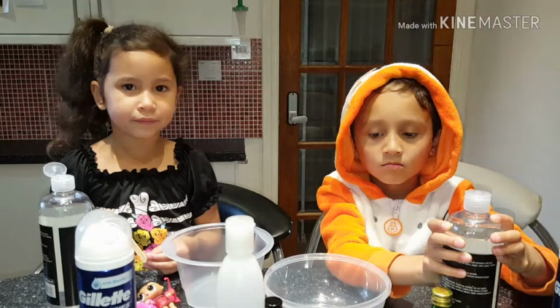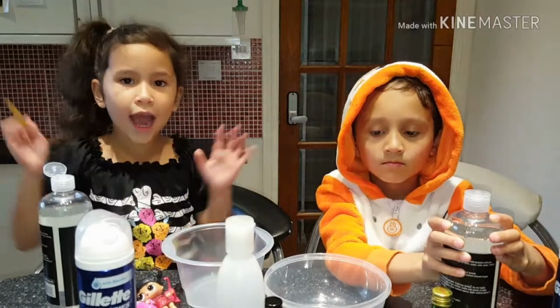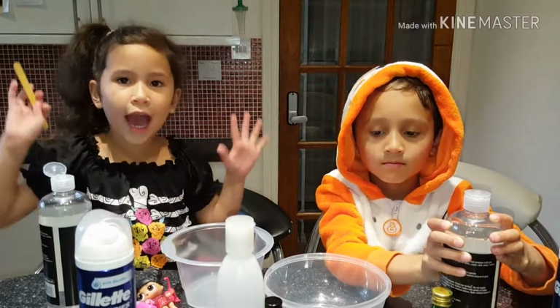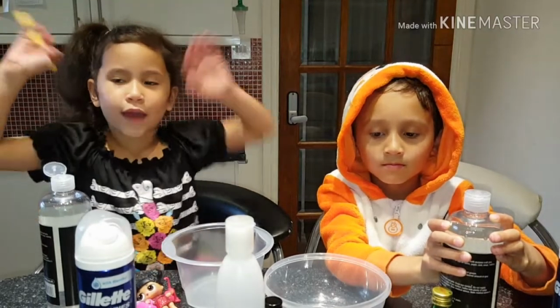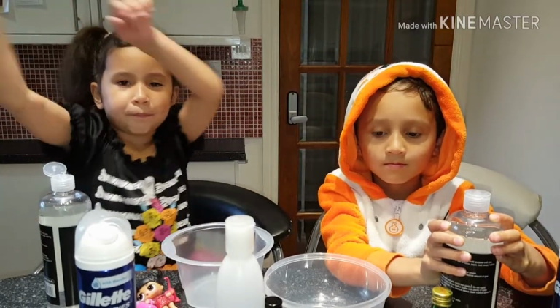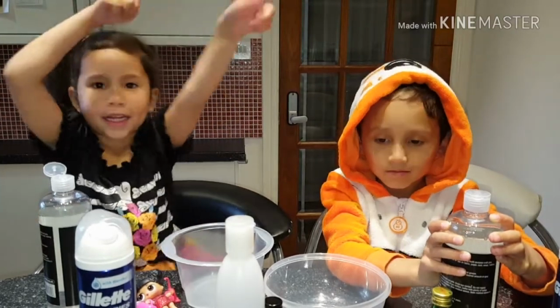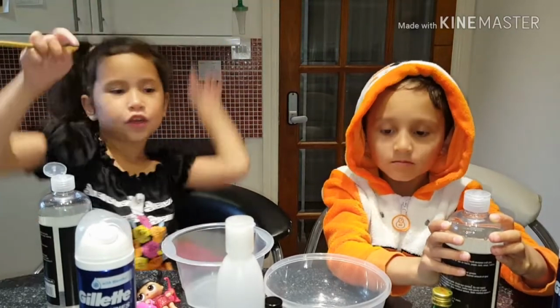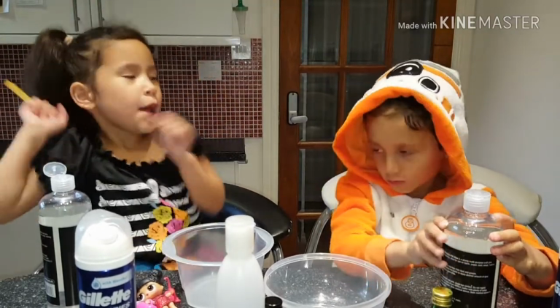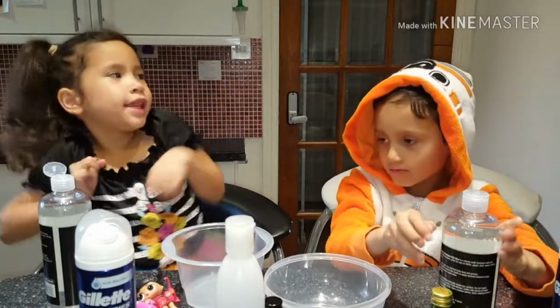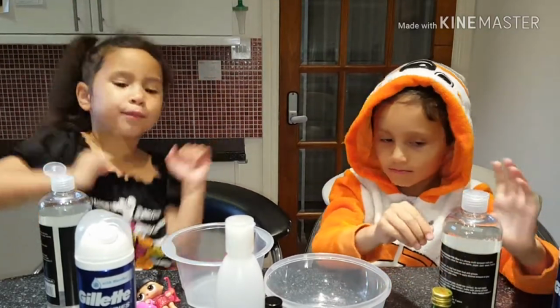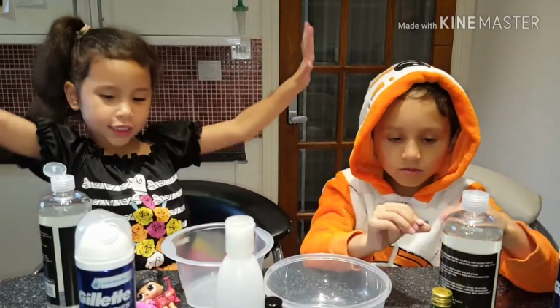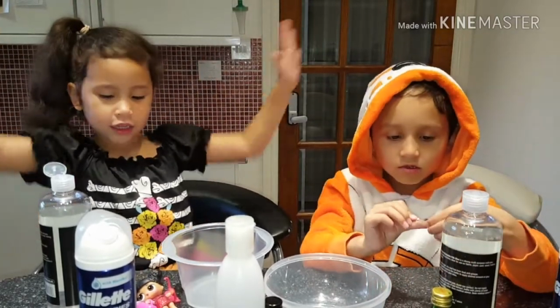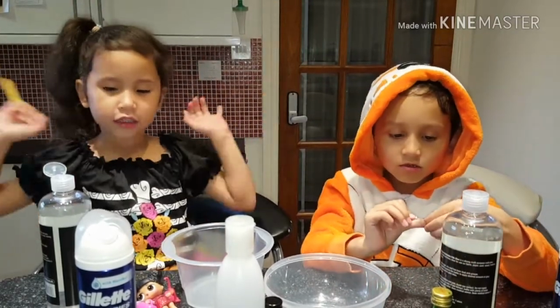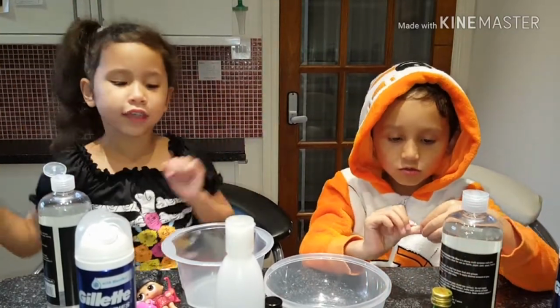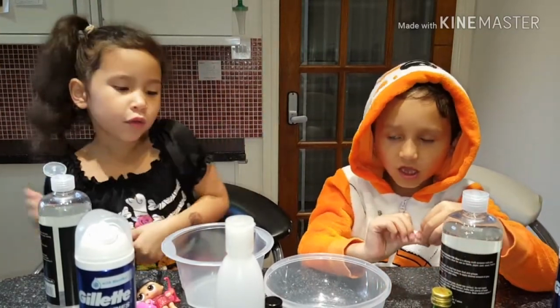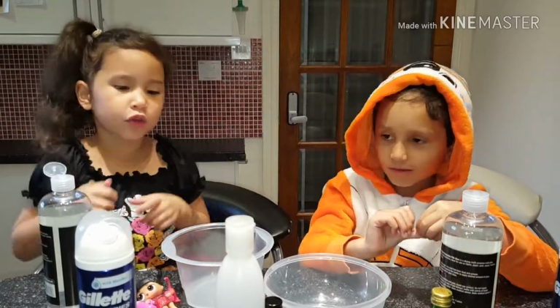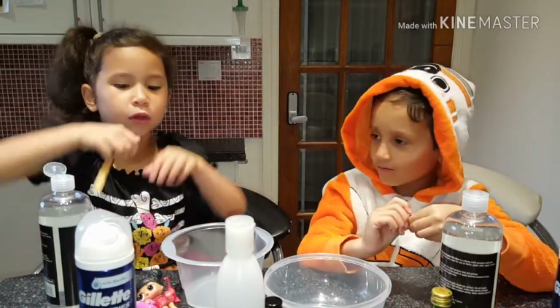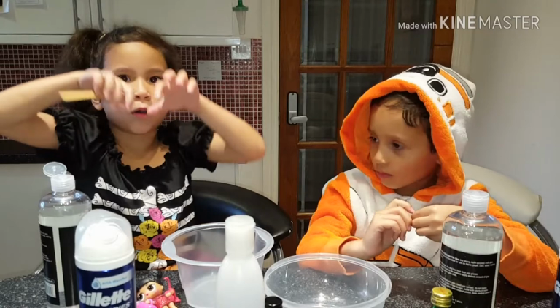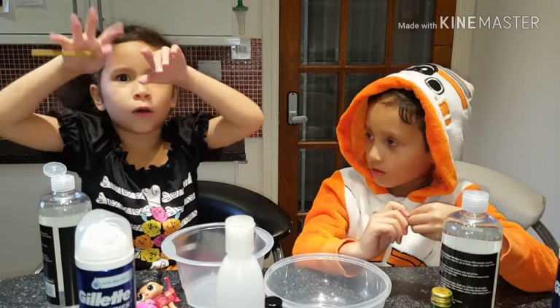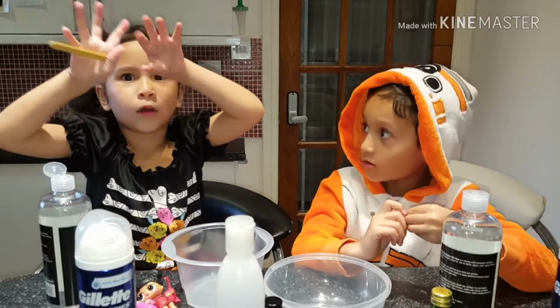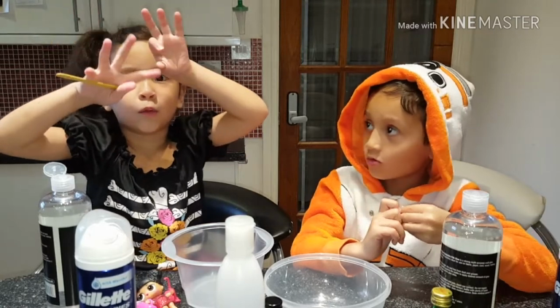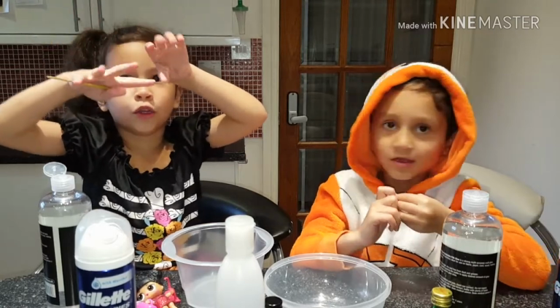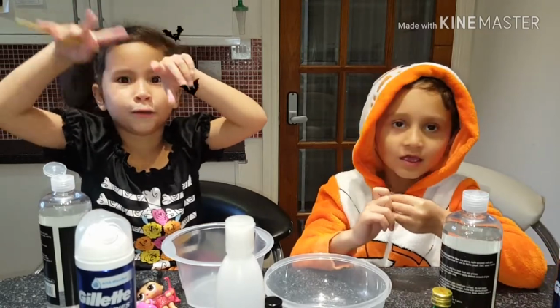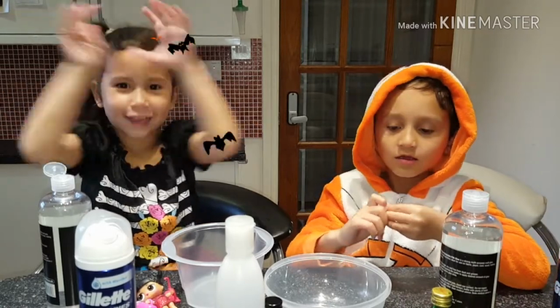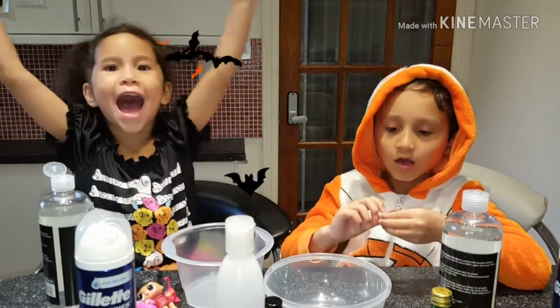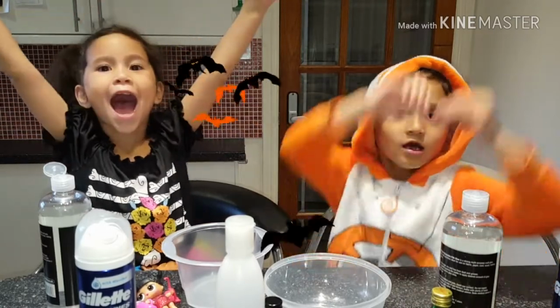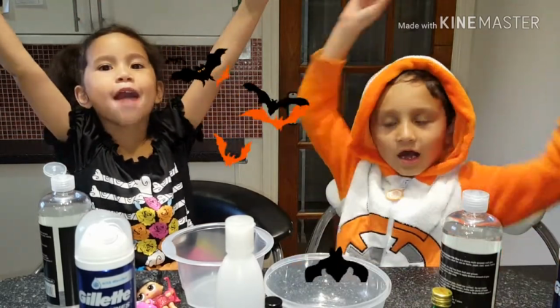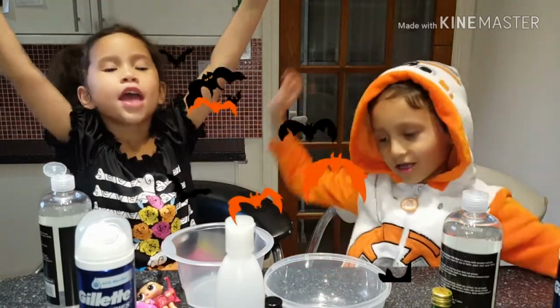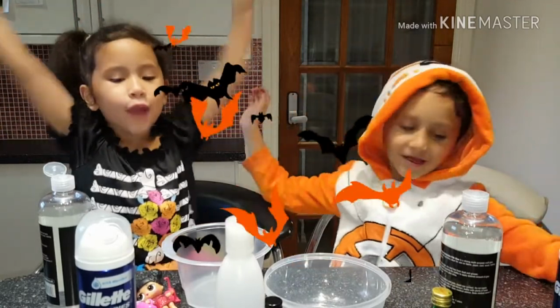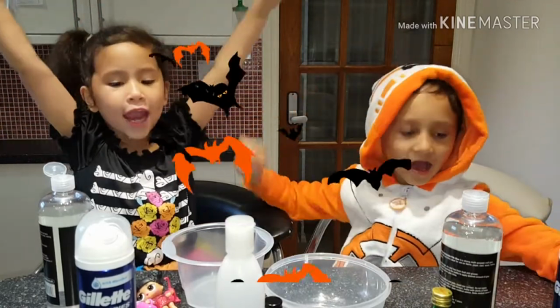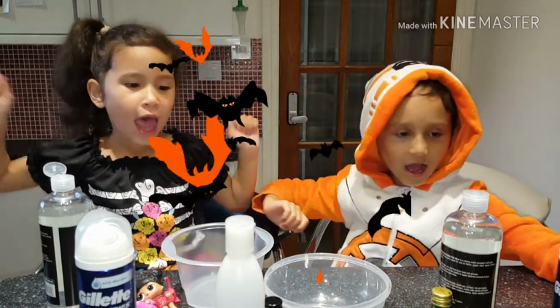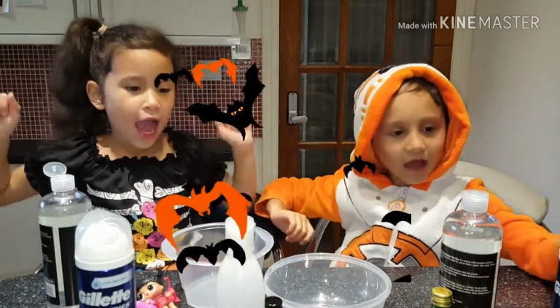Hi guys, welcome back to Princess Maya's show. Today we're doing Halloween. Fly! Hooray! Yeah, yeah.